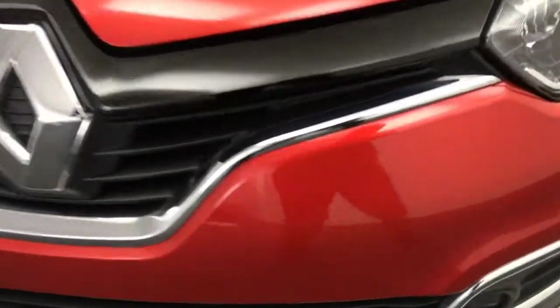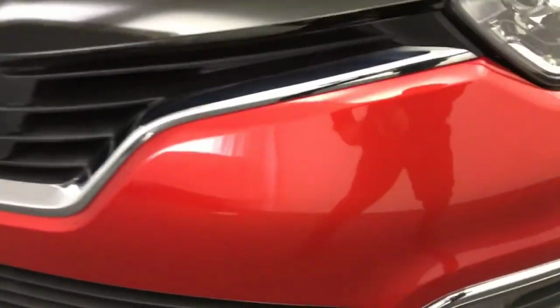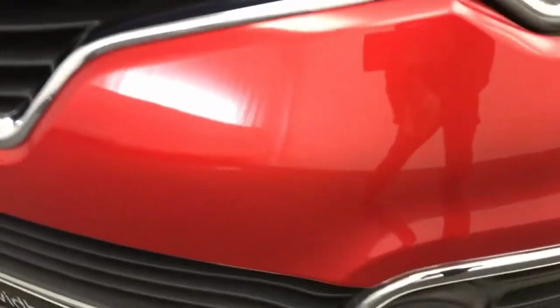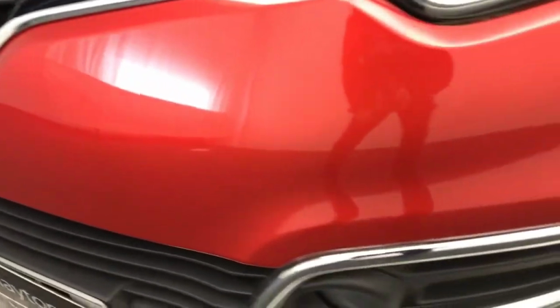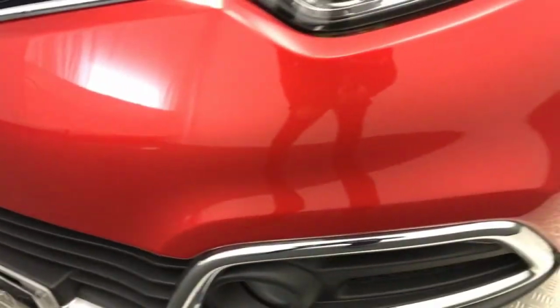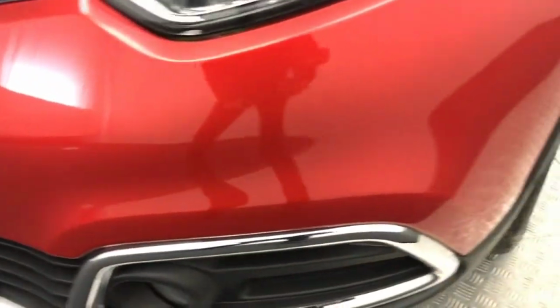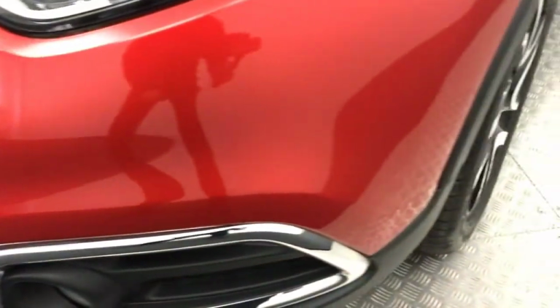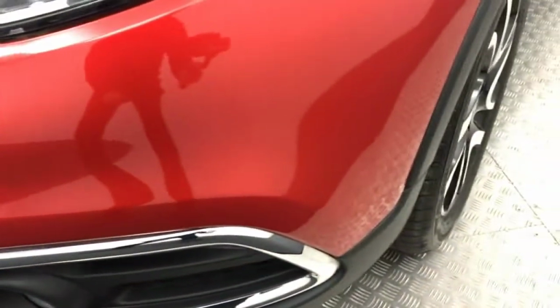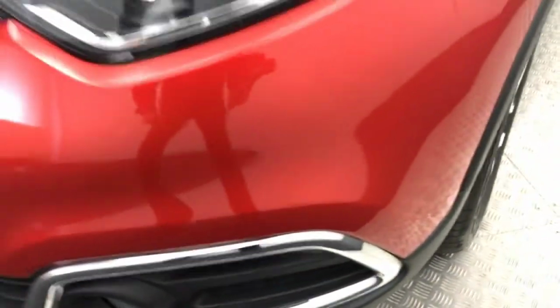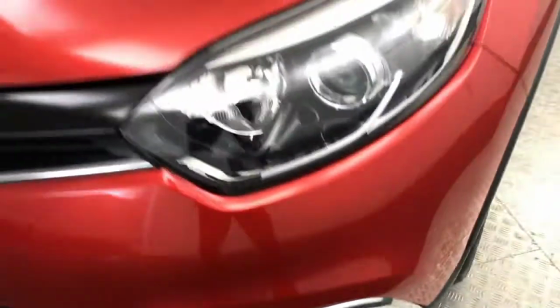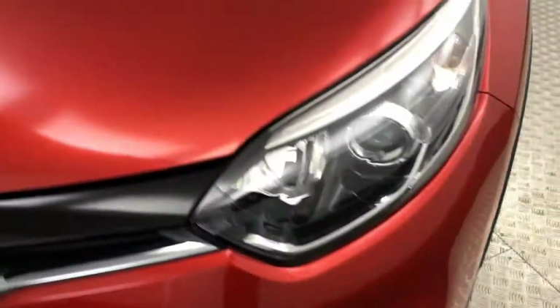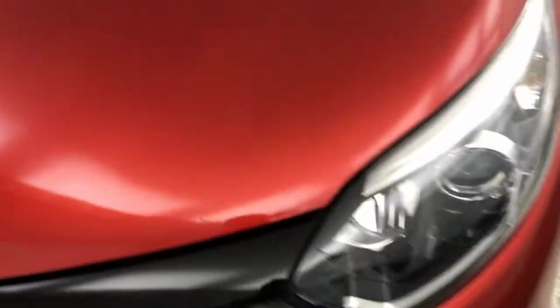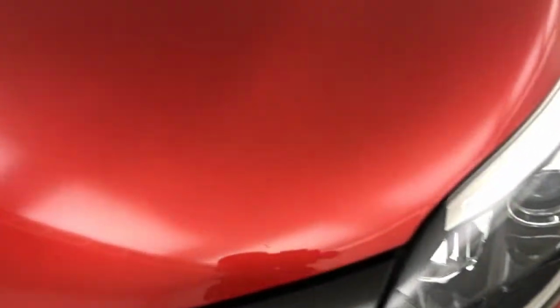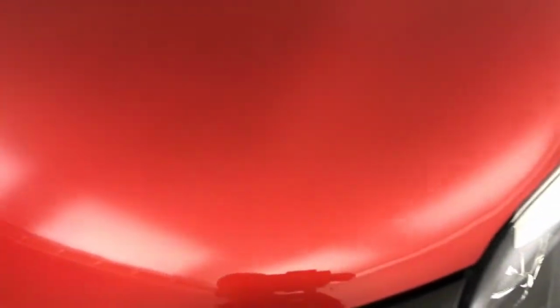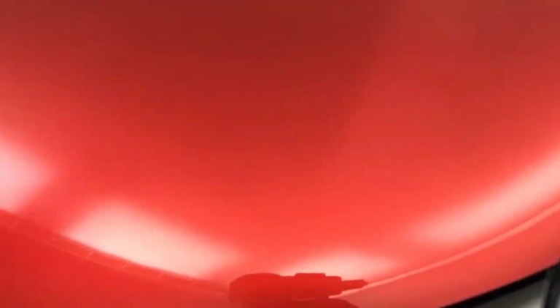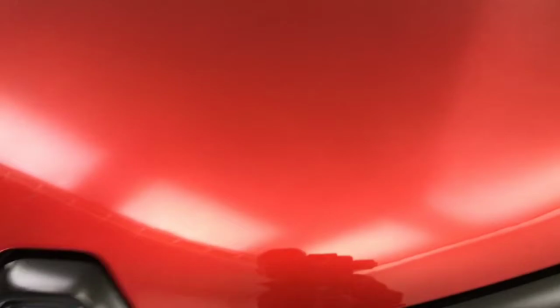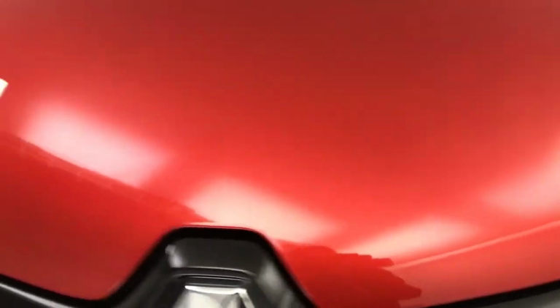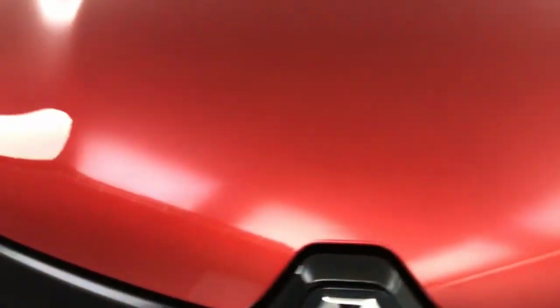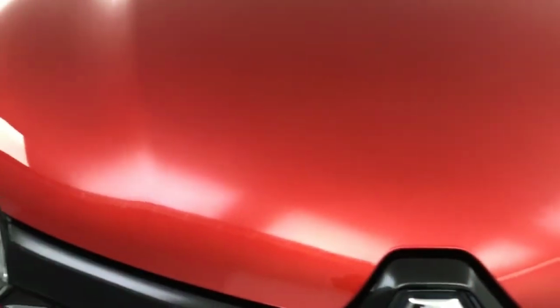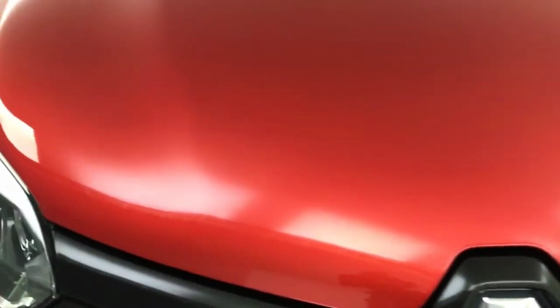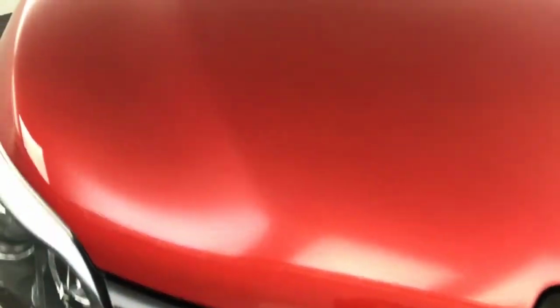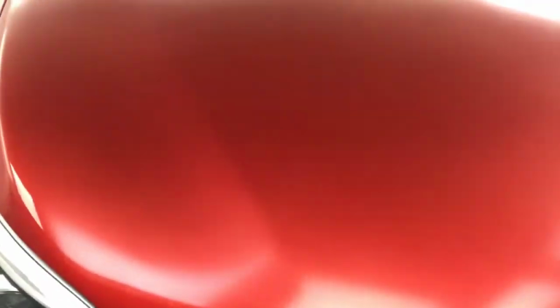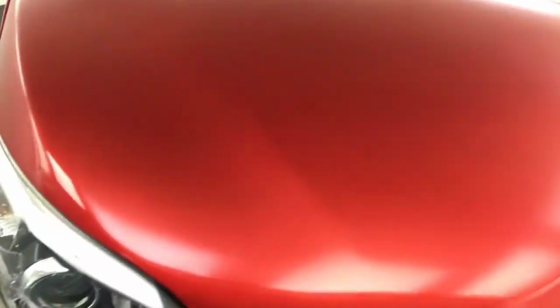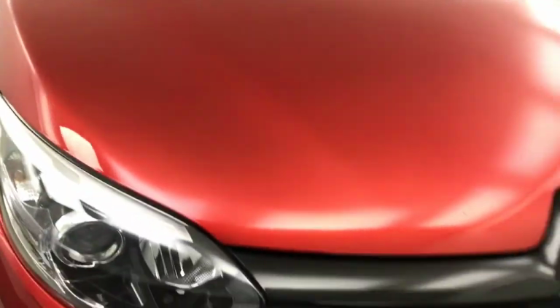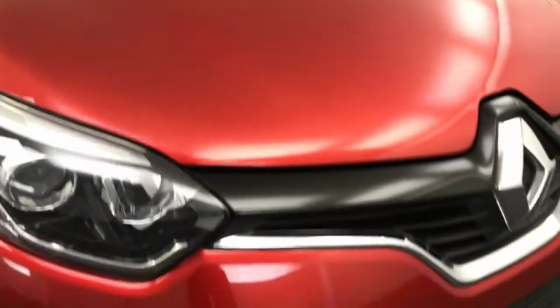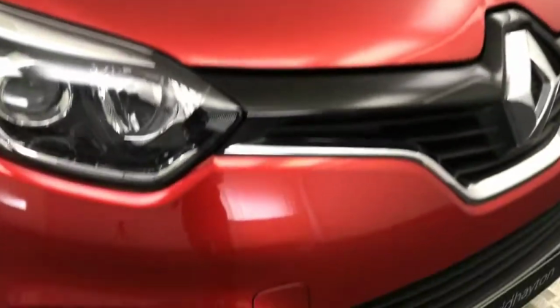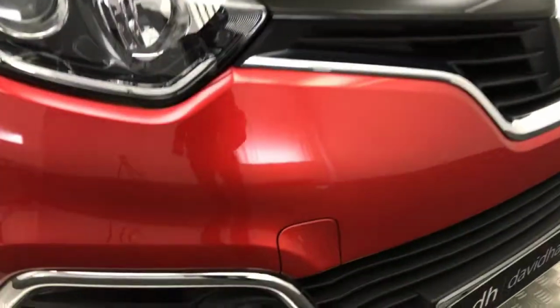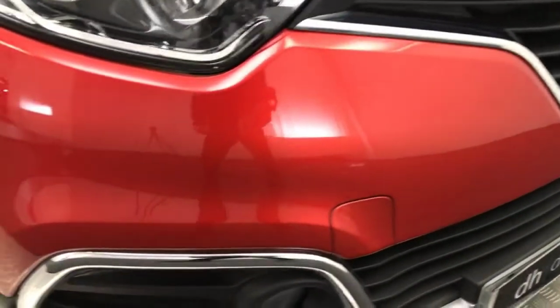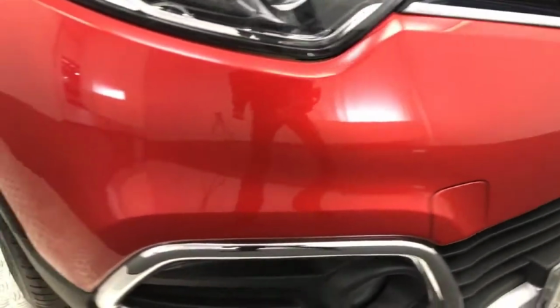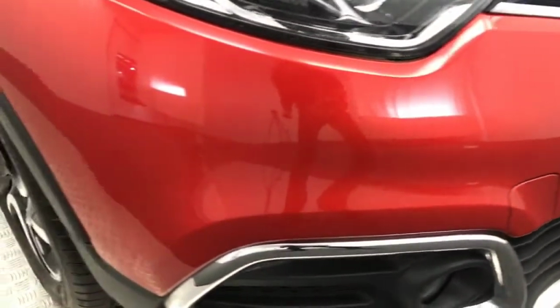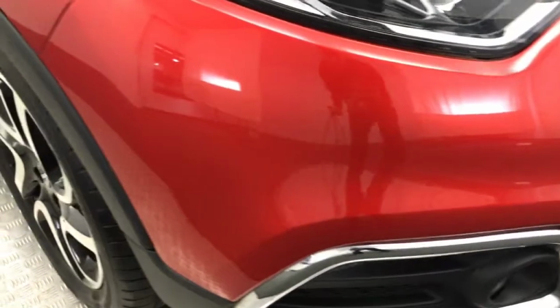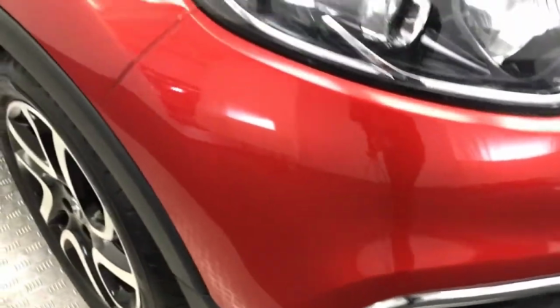Starting off on the bumper, you can see it's super clean. Same goes for the bonnet — maybe one or two little stone chips on there, but nothing you wouldn't expect from a four-year-old car.